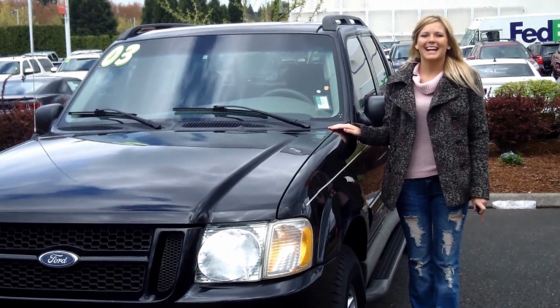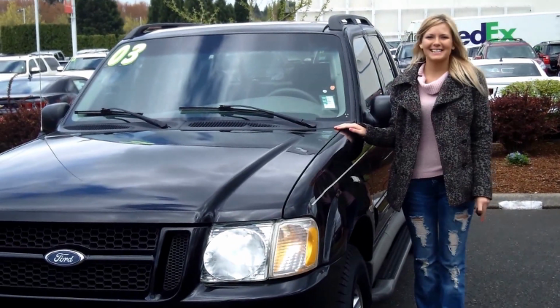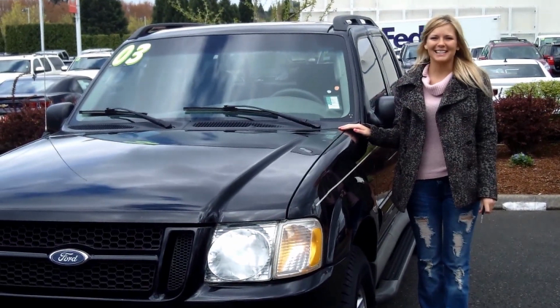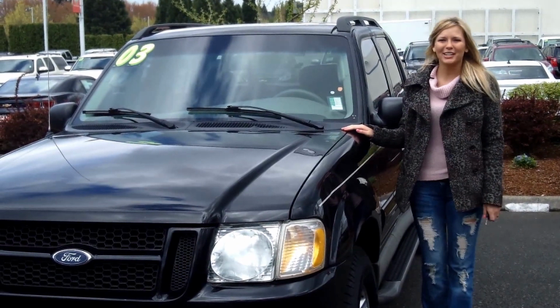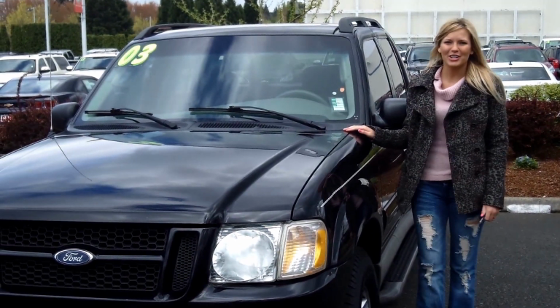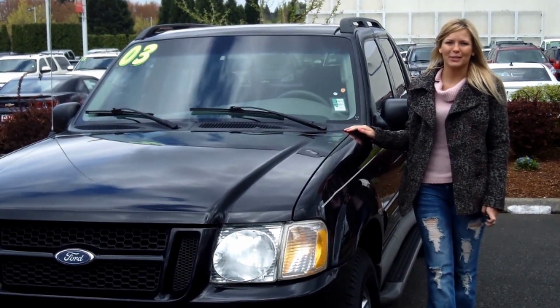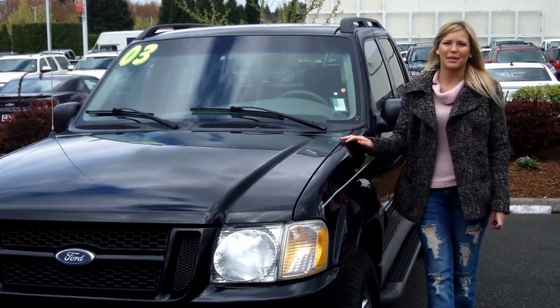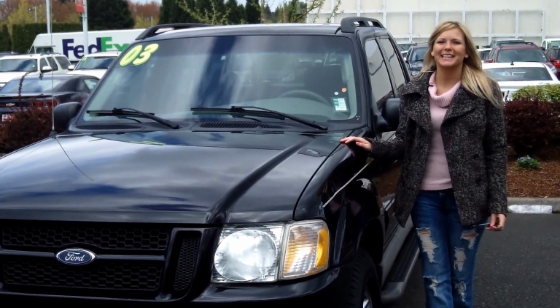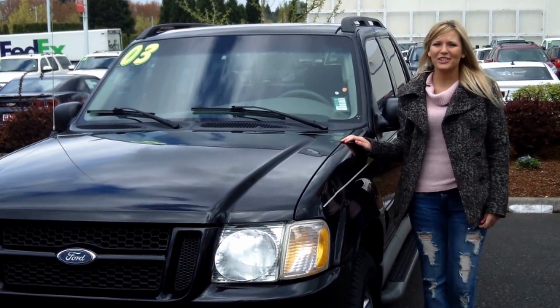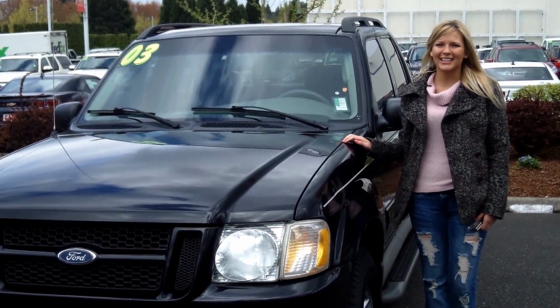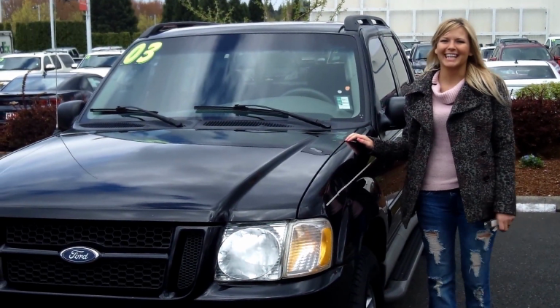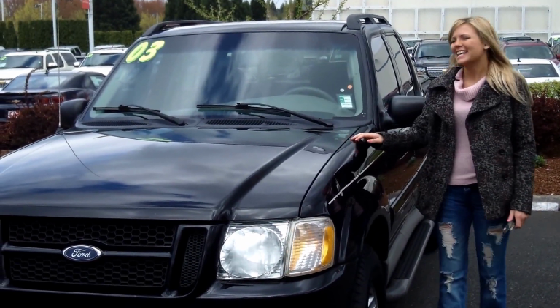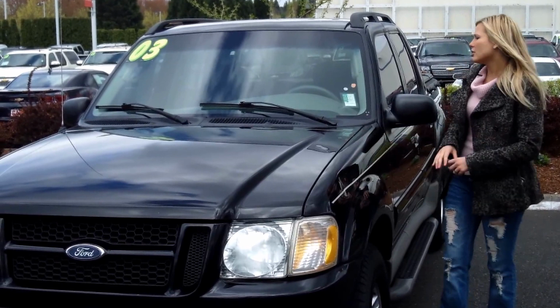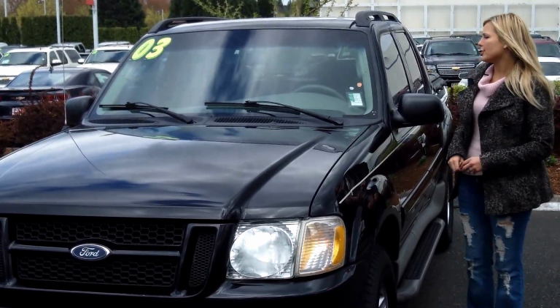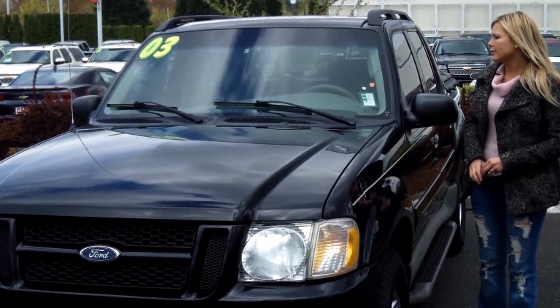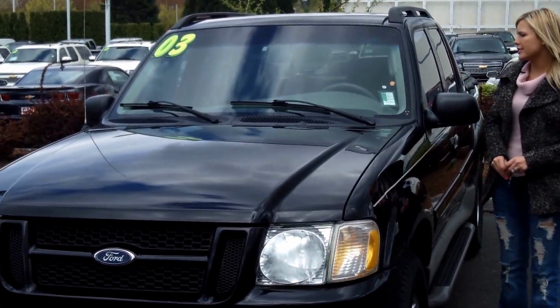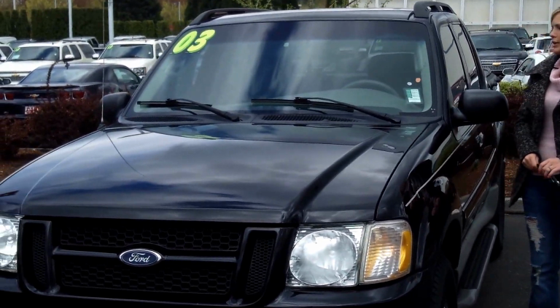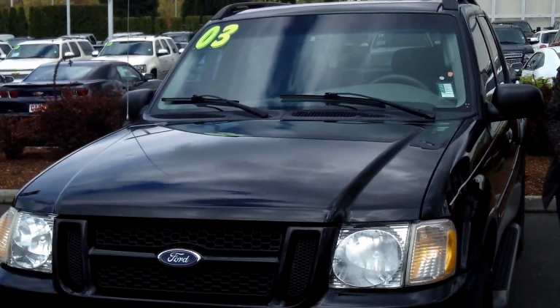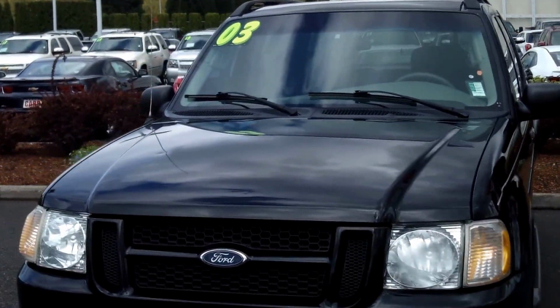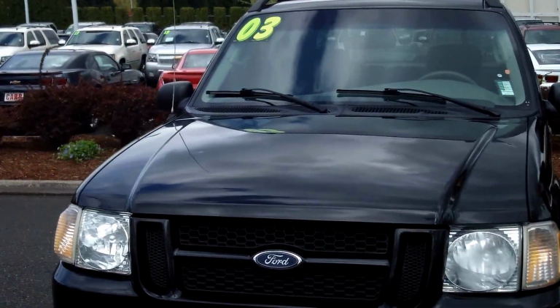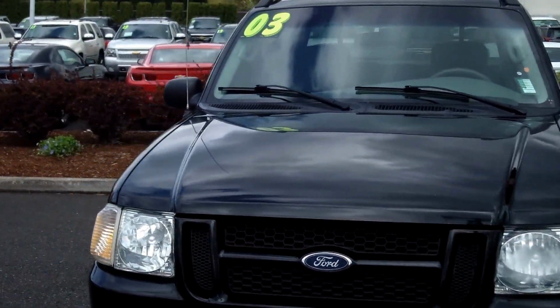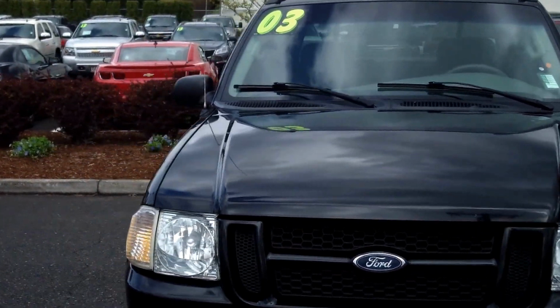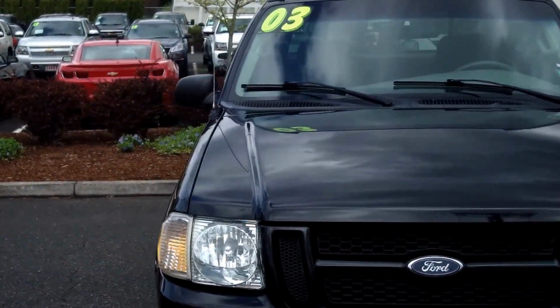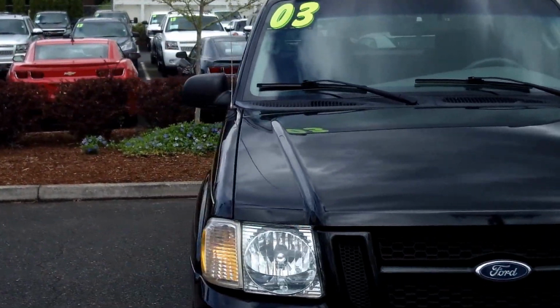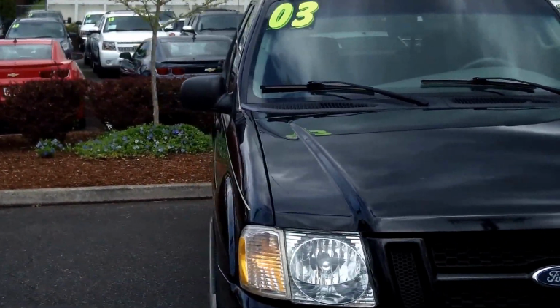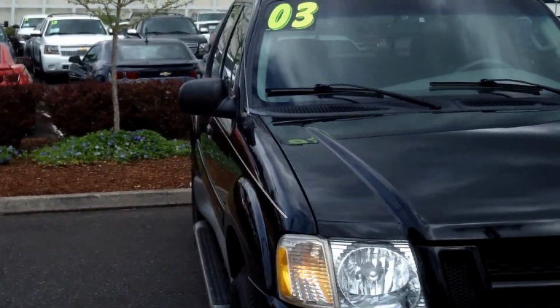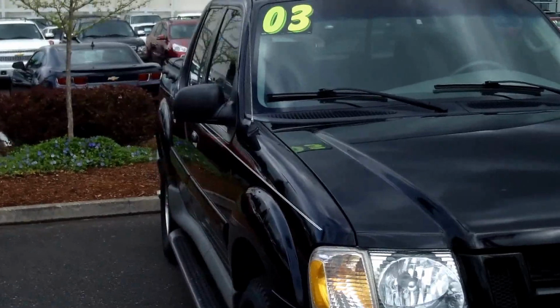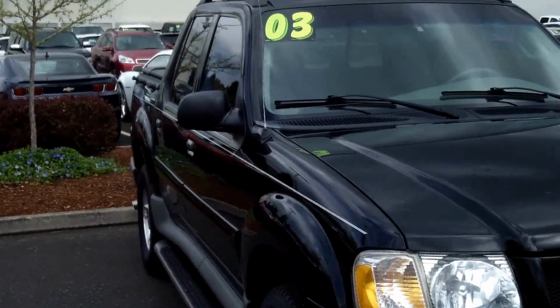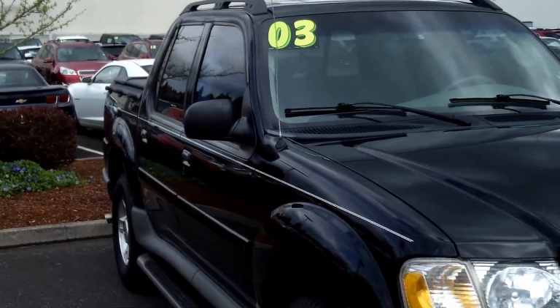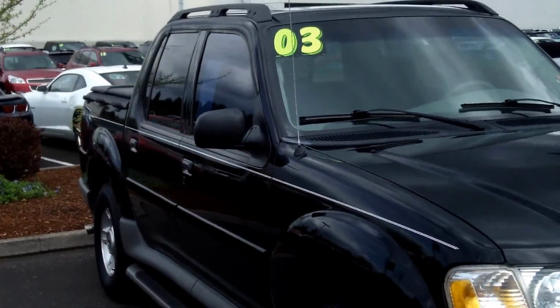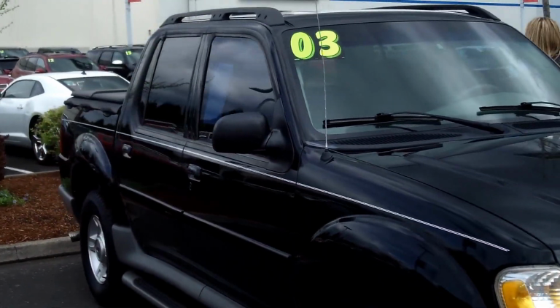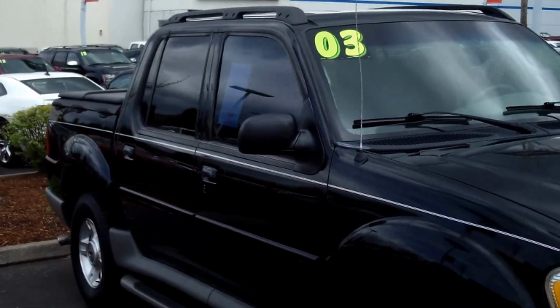Hi, this is Lacey. I'm here at Car Chevrolet in Beaverton. Thanks for clicking on that link. This is your virtual tour of the 2003 Ford Explorer. The stock number for this vehicle is CWP3057A.